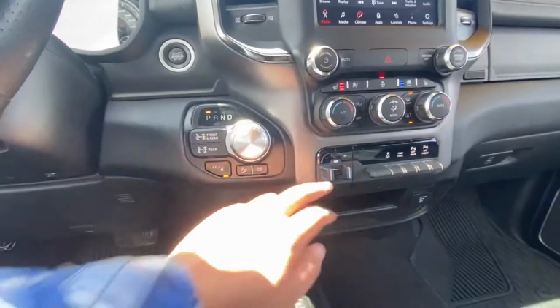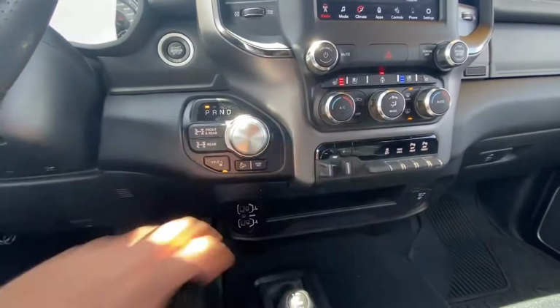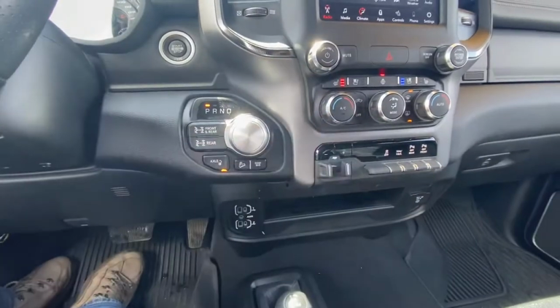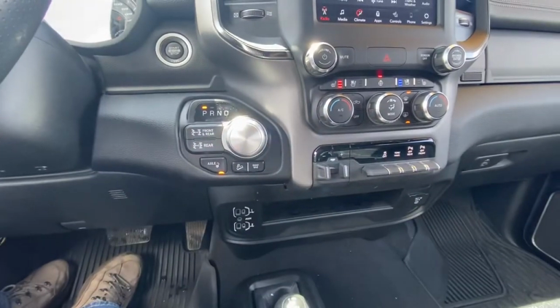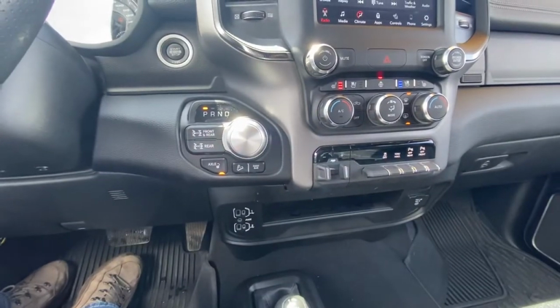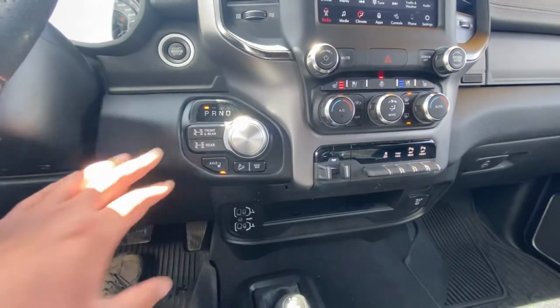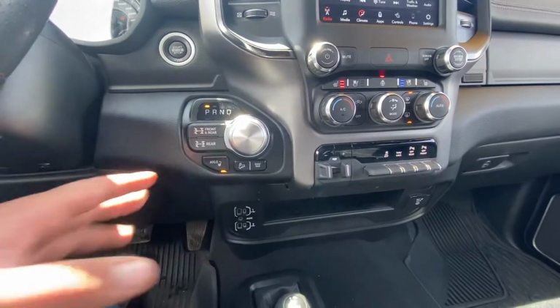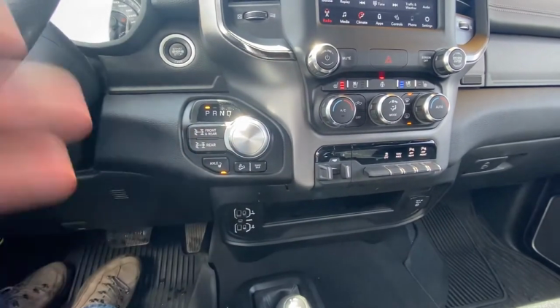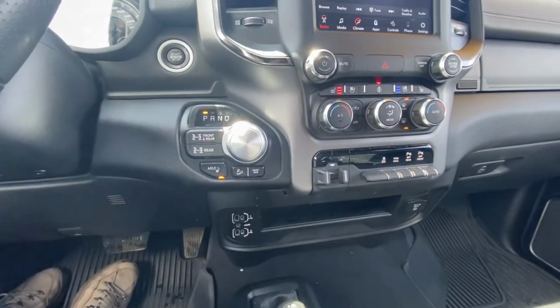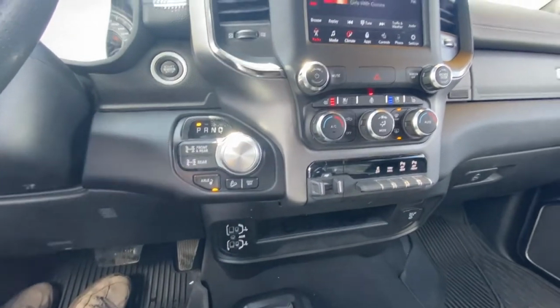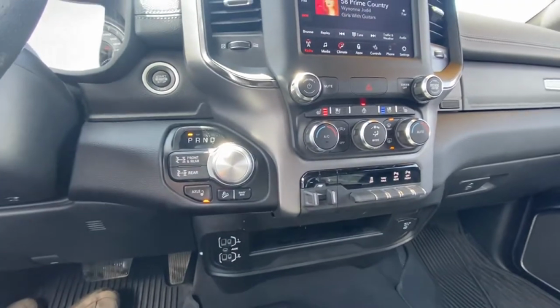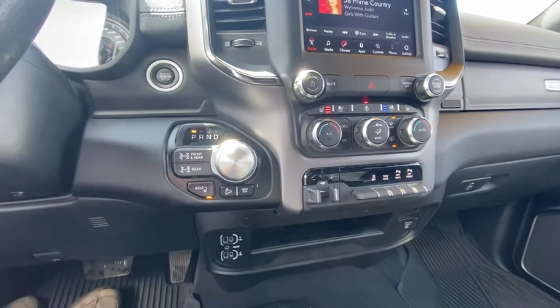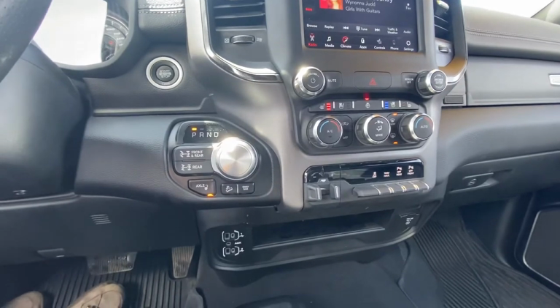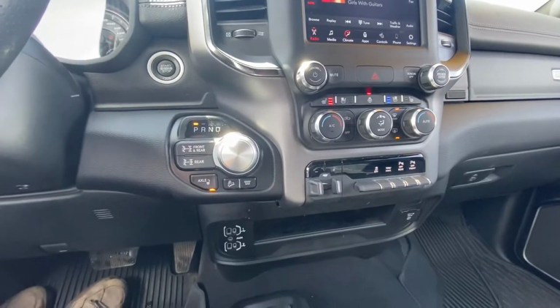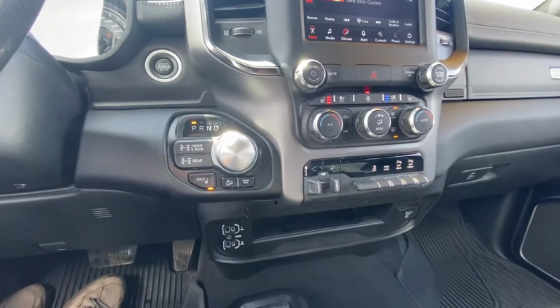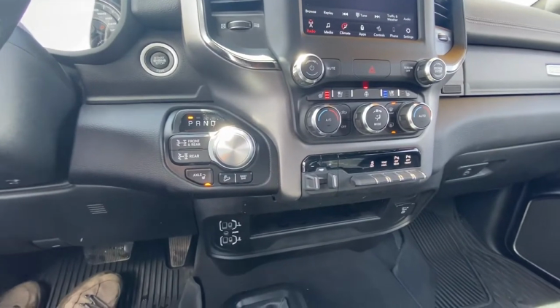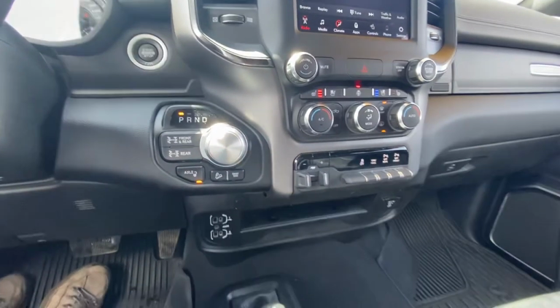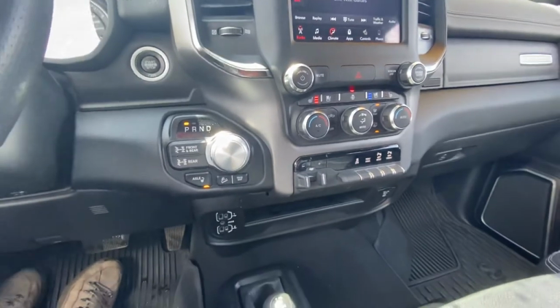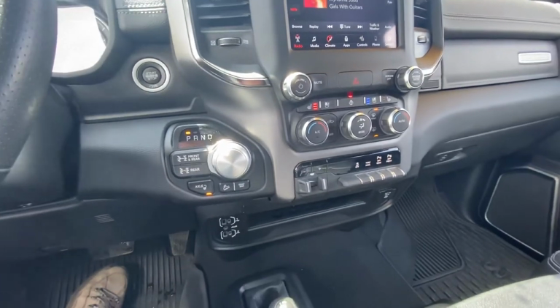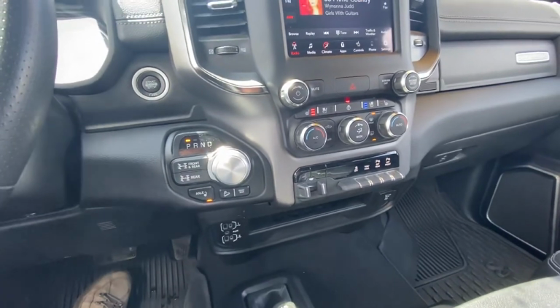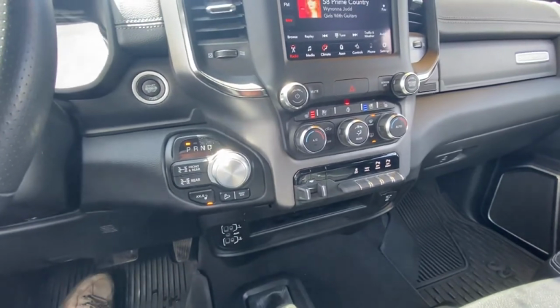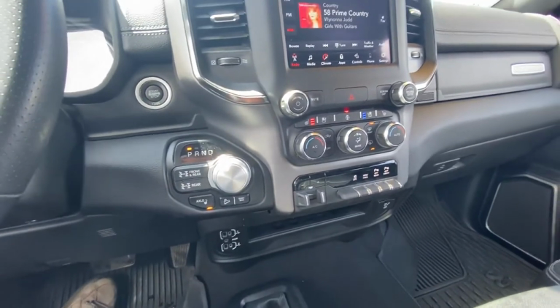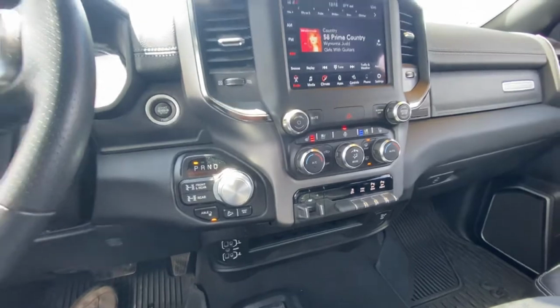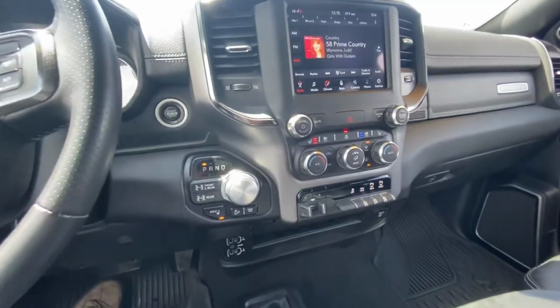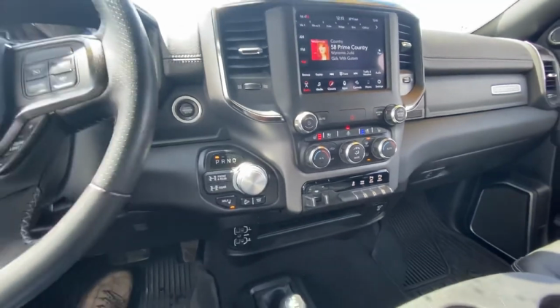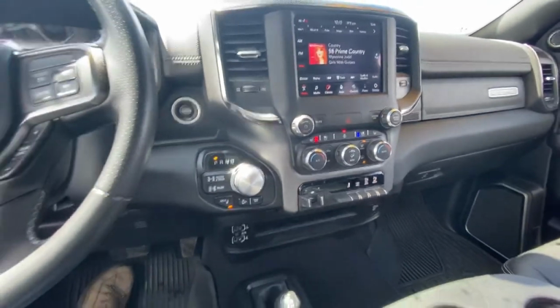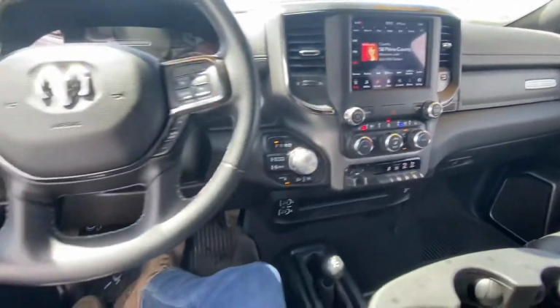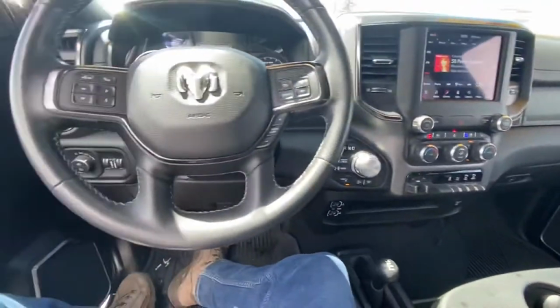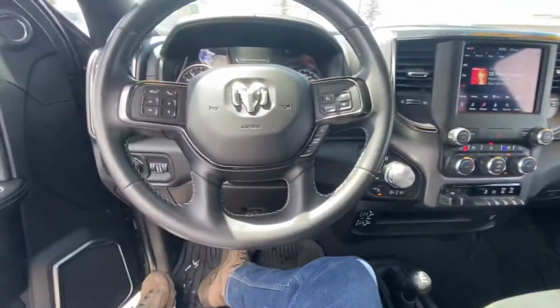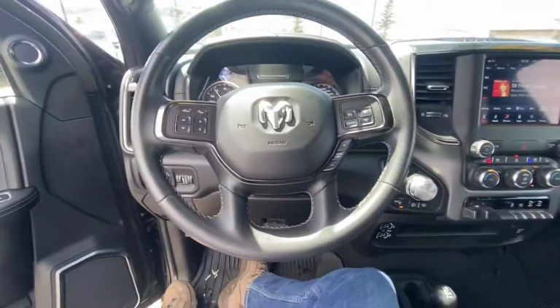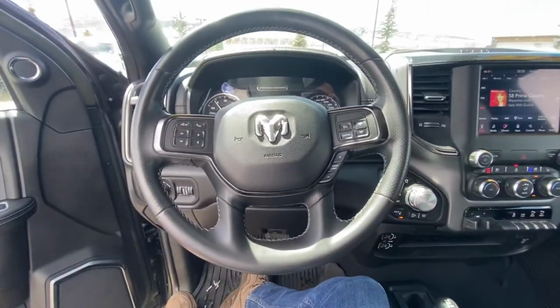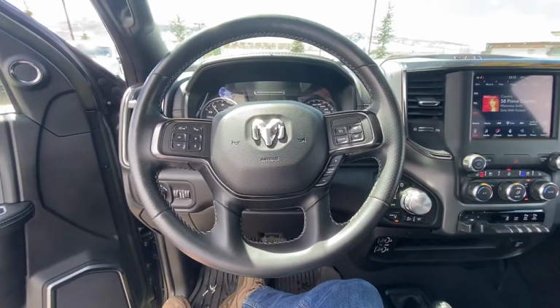Your trailer brake controller, parking sensors. Of course, the Power Wagon — I think you're pretty familiar with what these bad boys can do, even including the 12,000-pound factory-installed winch. Cruise control settings, gear limiters, Bluetooth.